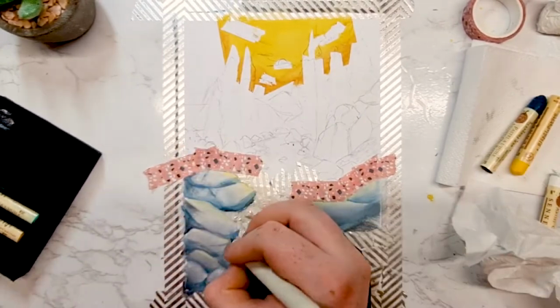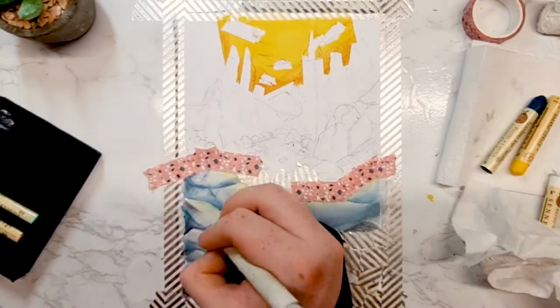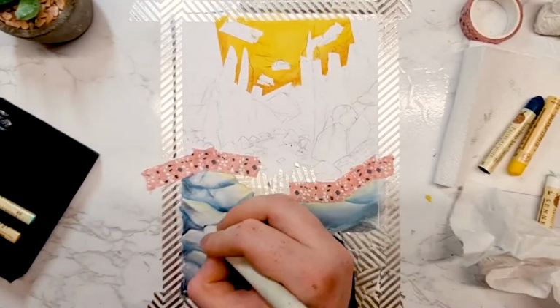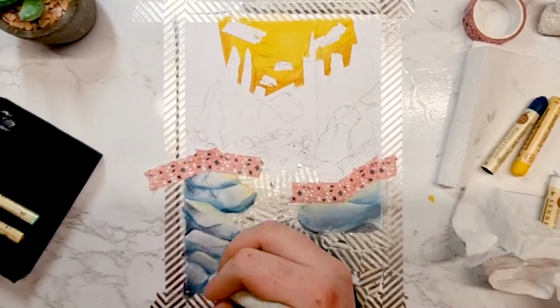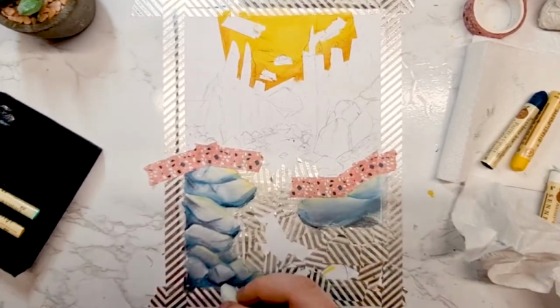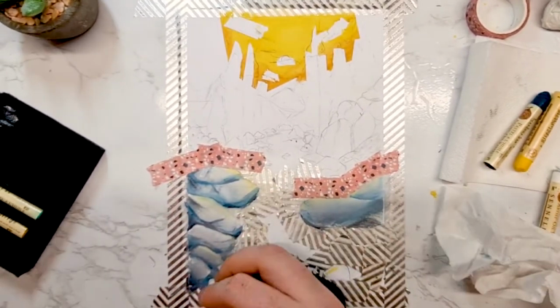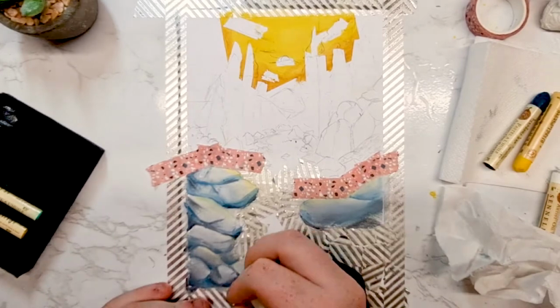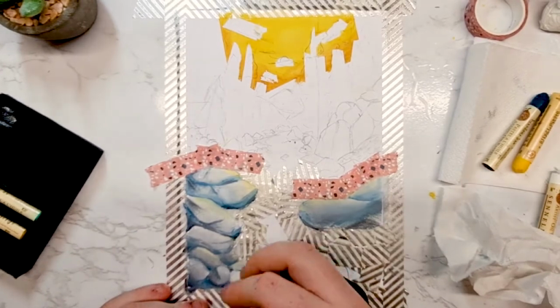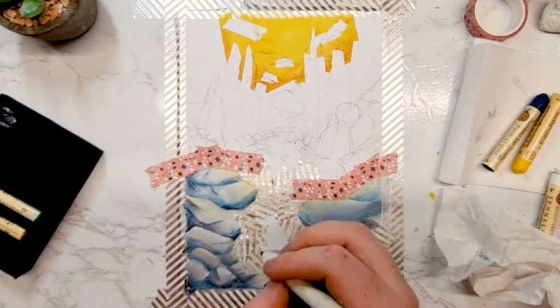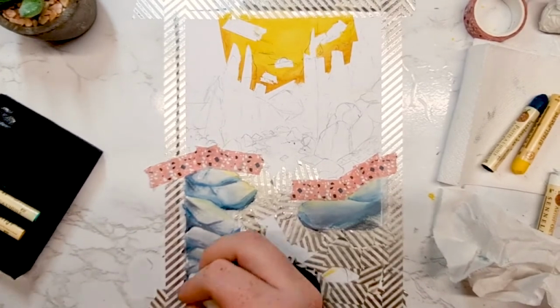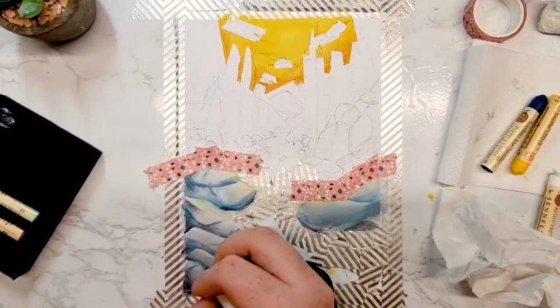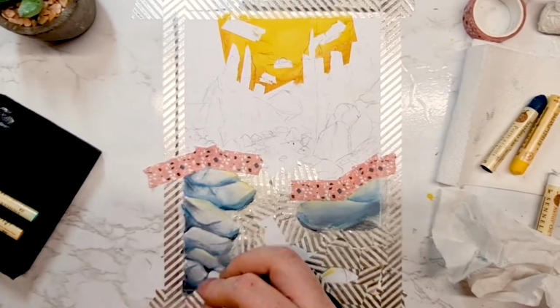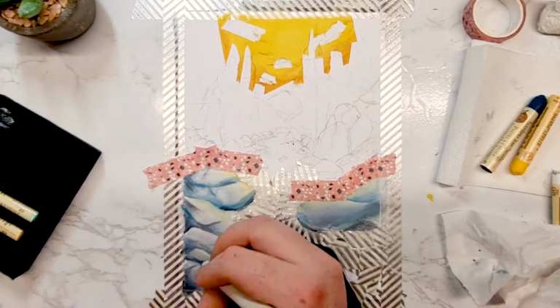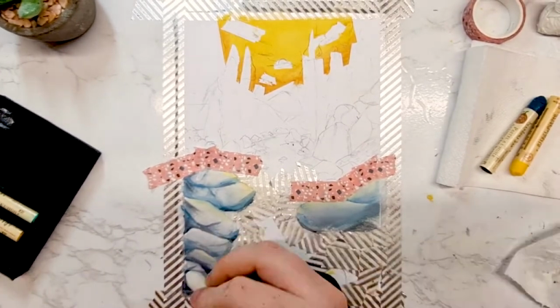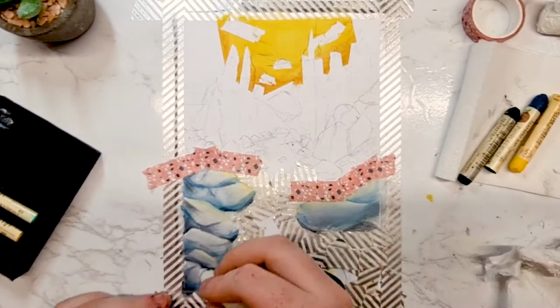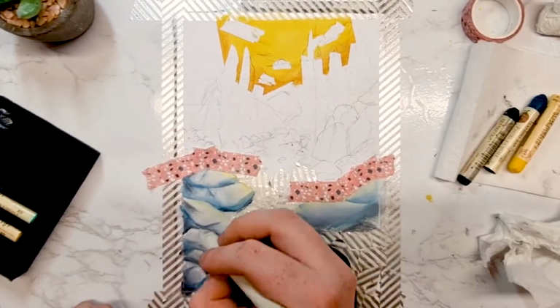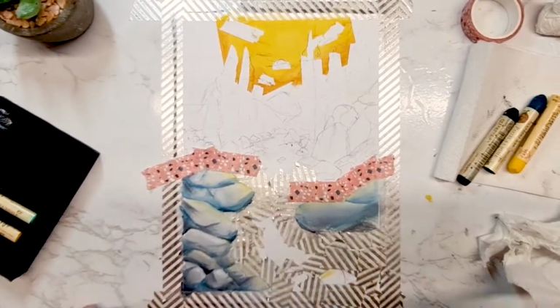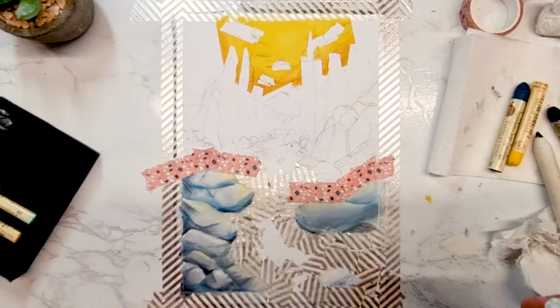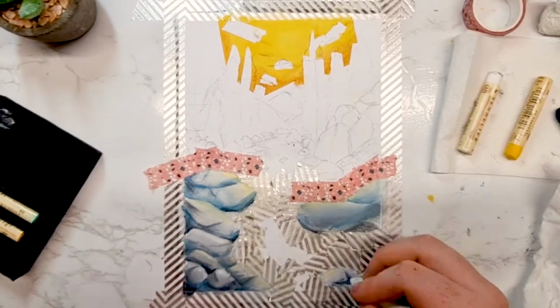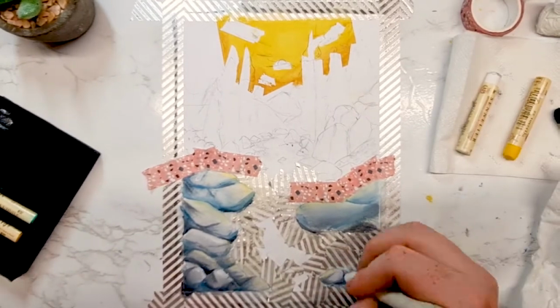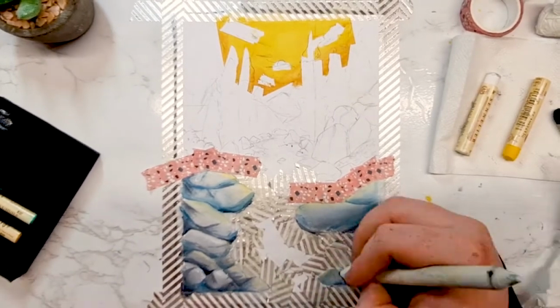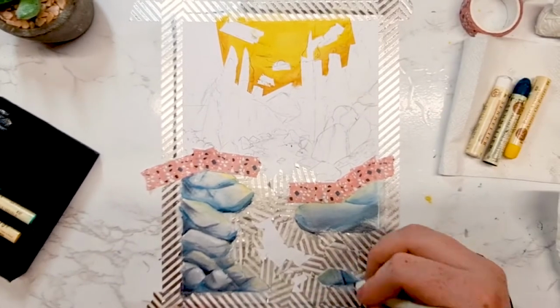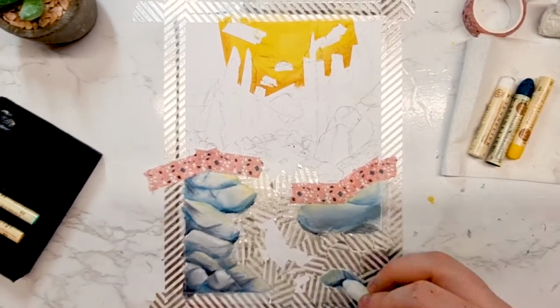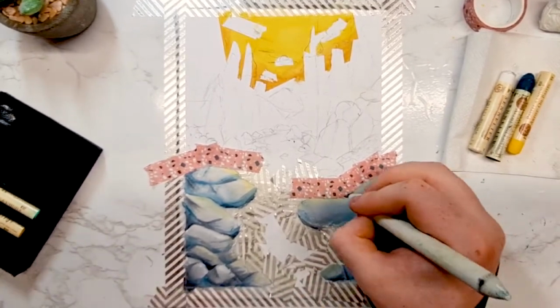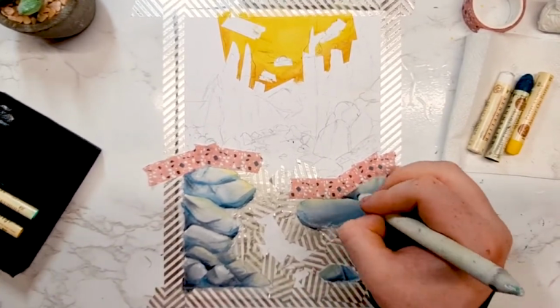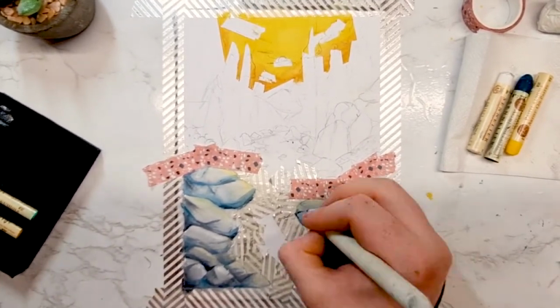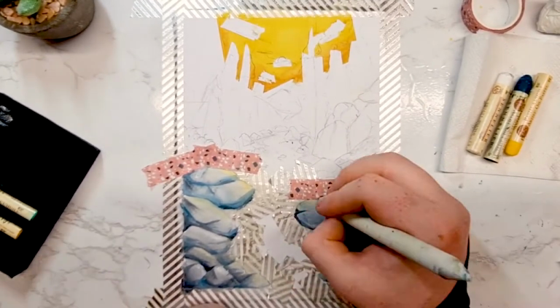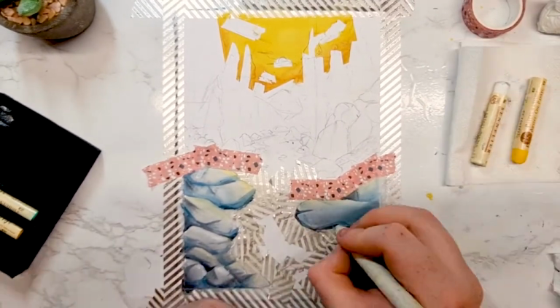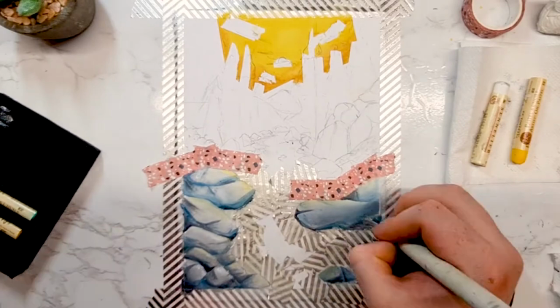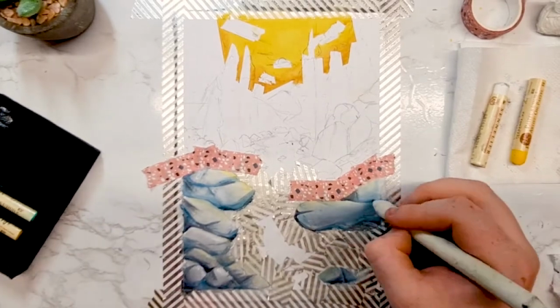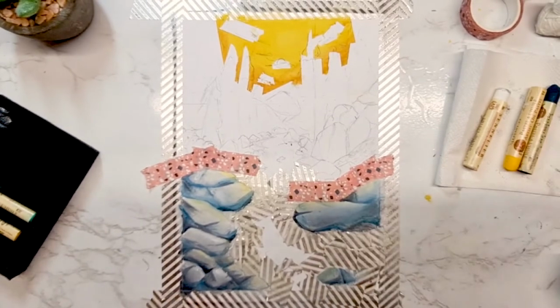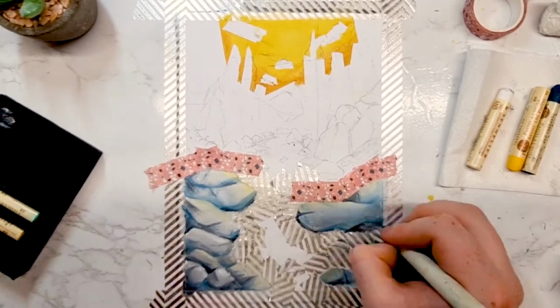When I was testing out these supplies, I mostly experimented with the blending and the range of tones I could make. From there I knew it would be messy, as my fingers were all full of colours. But I will say, they went on so smoothly — like butter — and I could start to see the appeal of these.